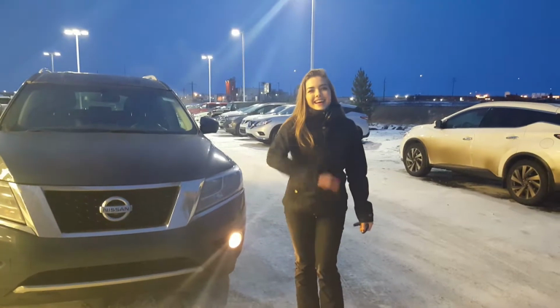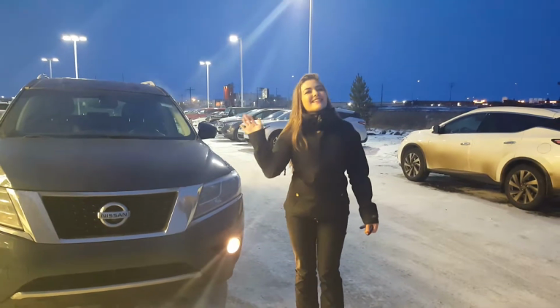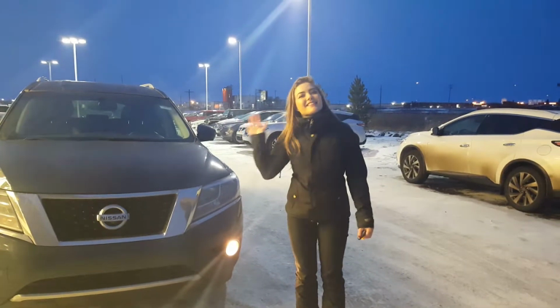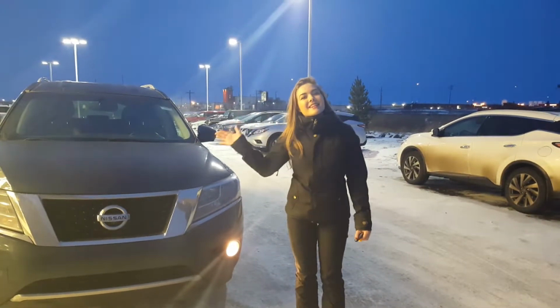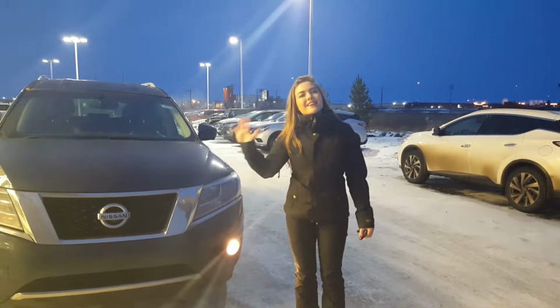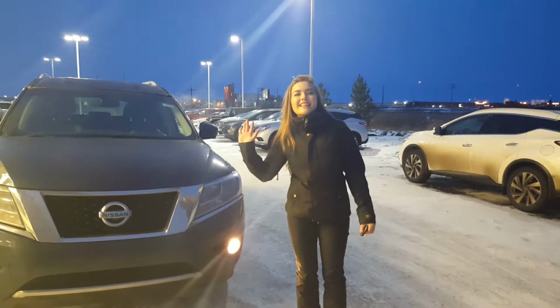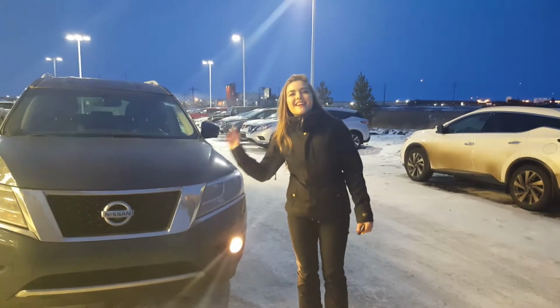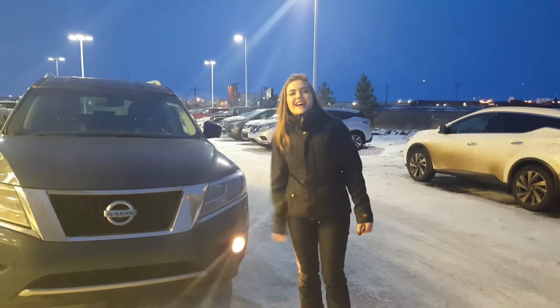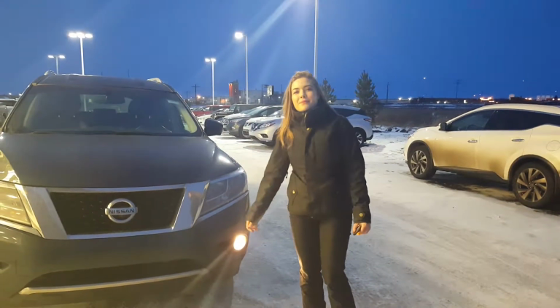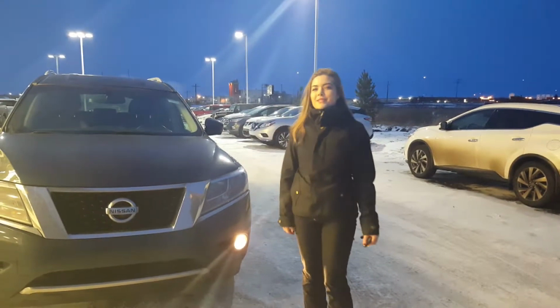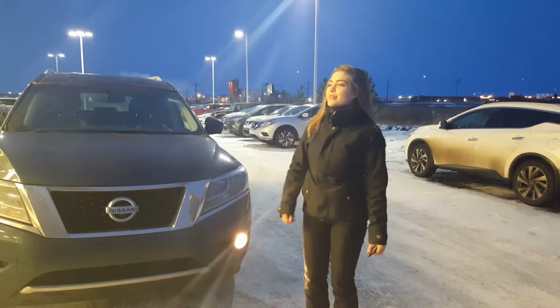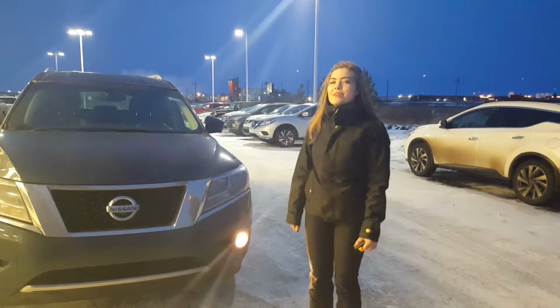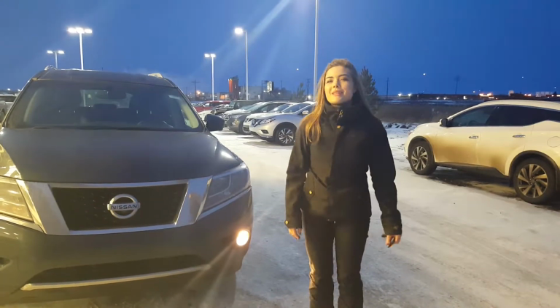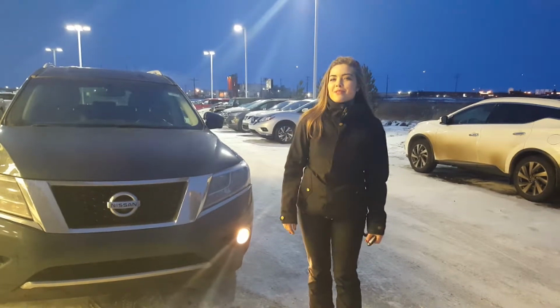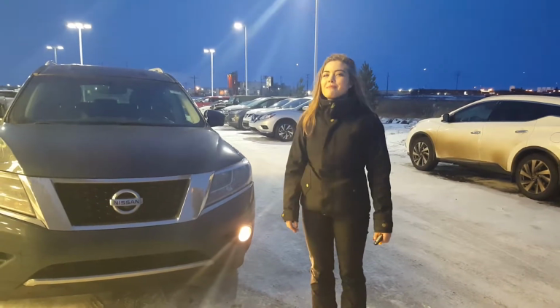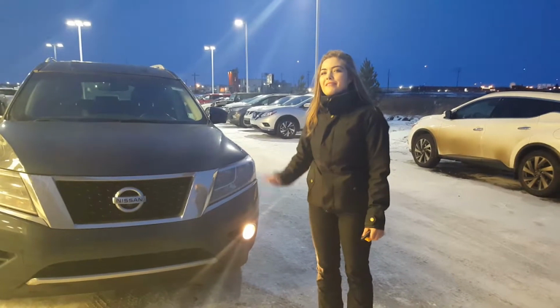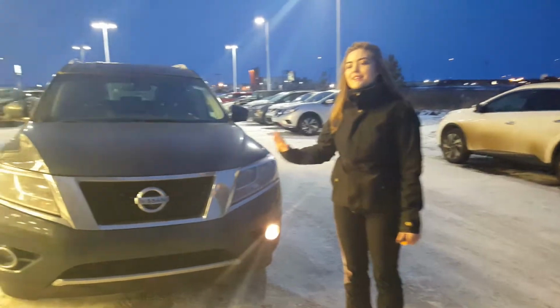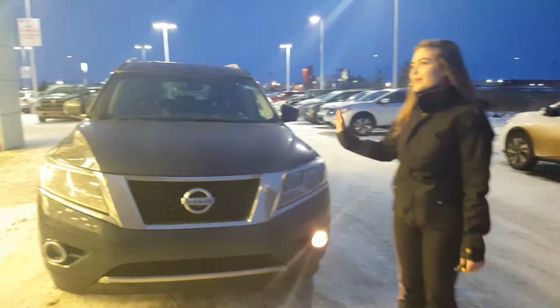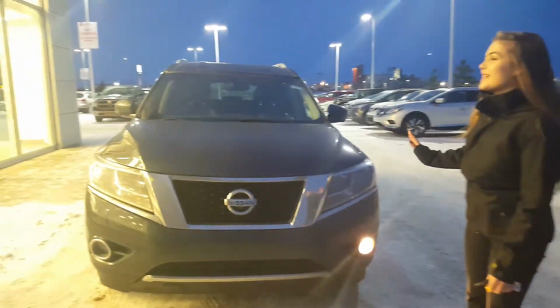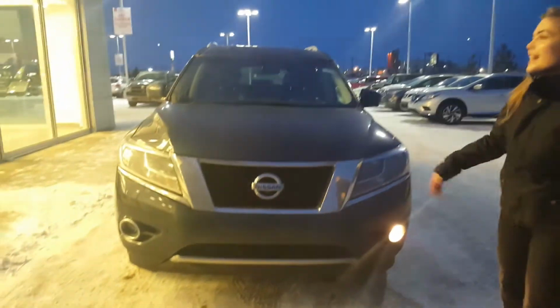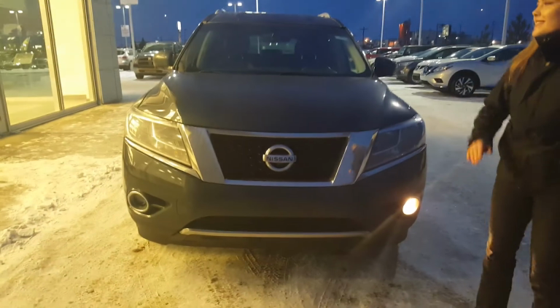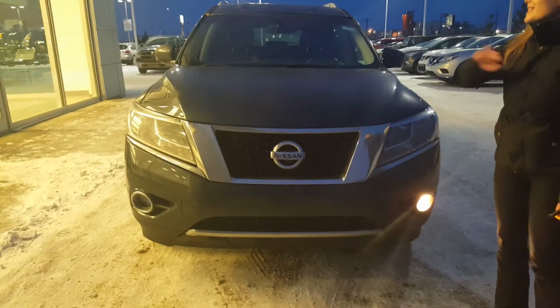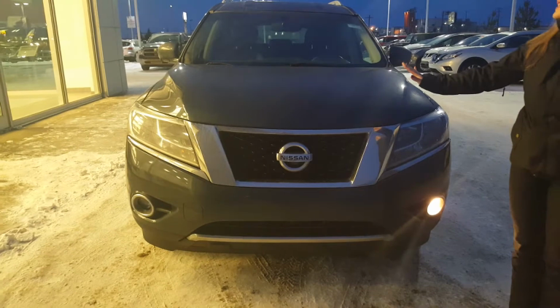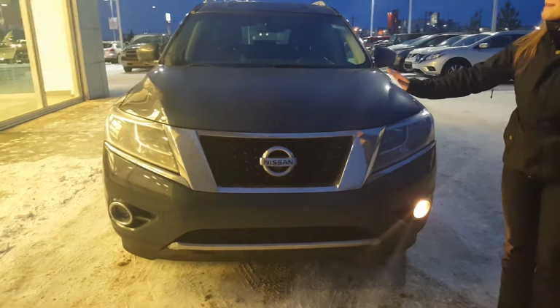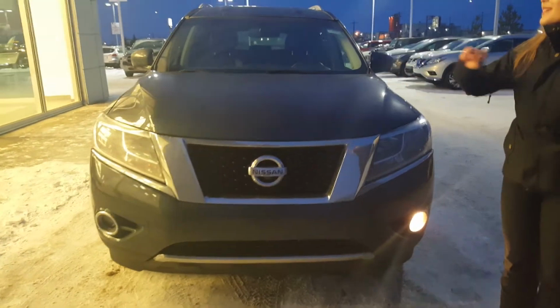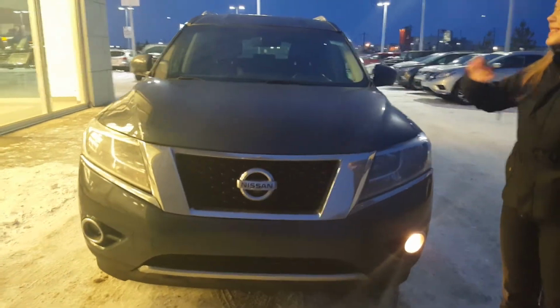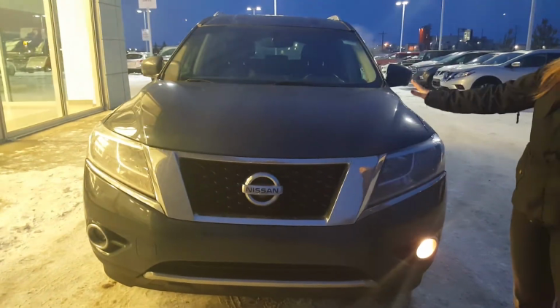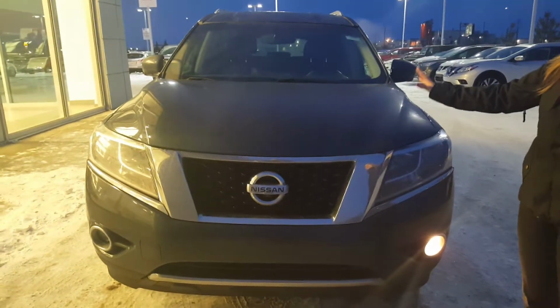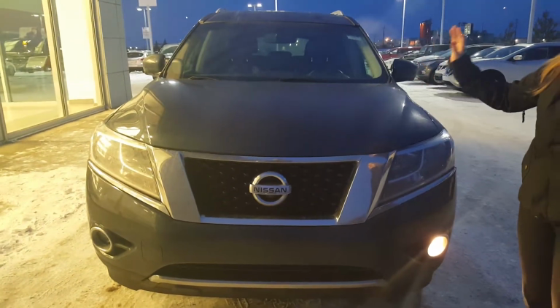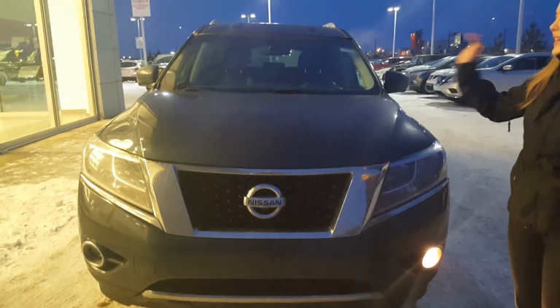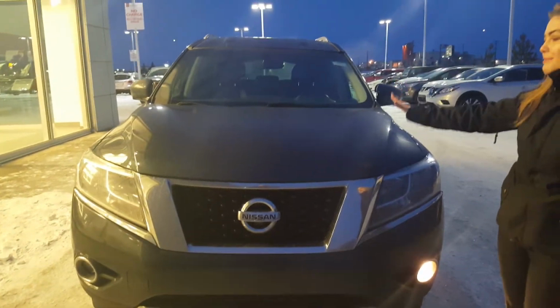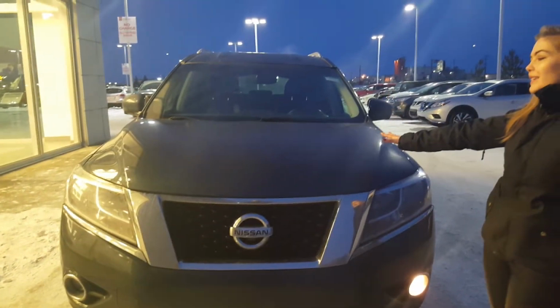Hey Chelsea, this is Rachel here at LA Nissan. I just wanted to quickly show you the 2014 Pathfinder that you wanted to see. As you can see it's in great shape. It's got this gorgeous arctic blue color.